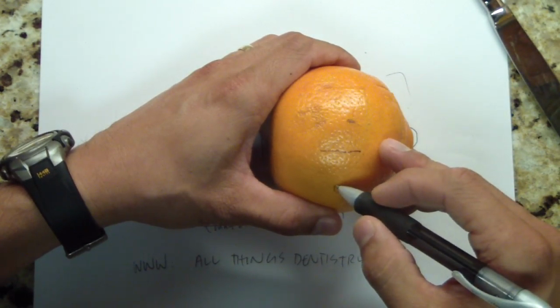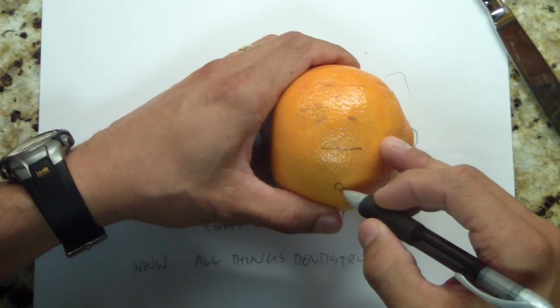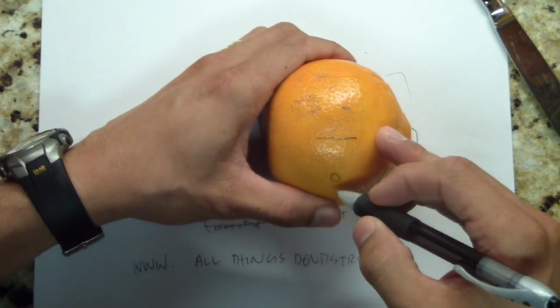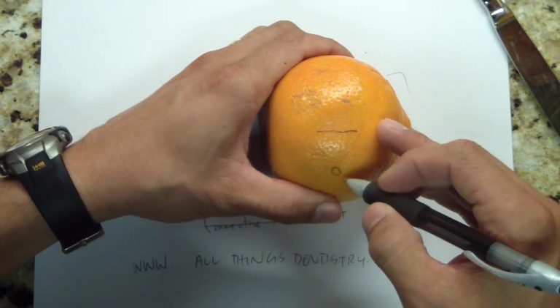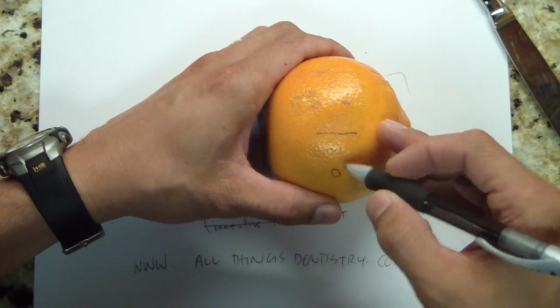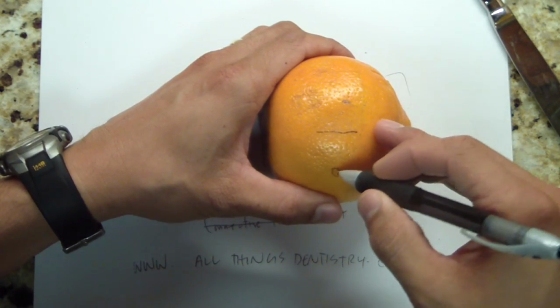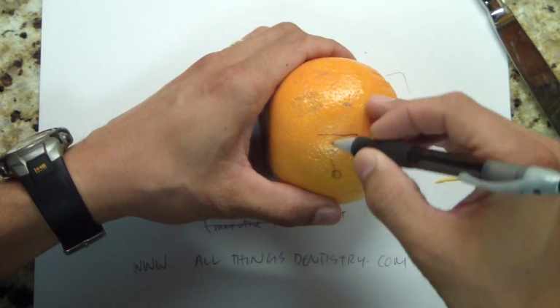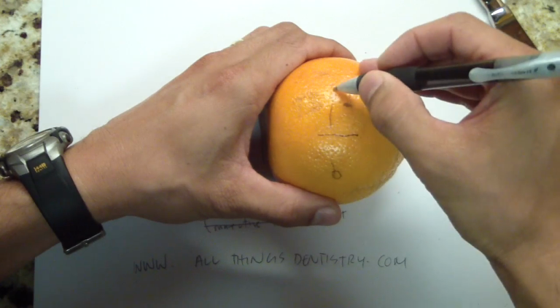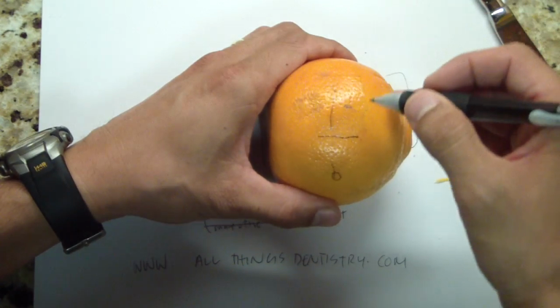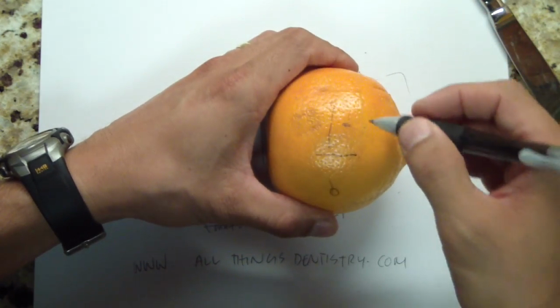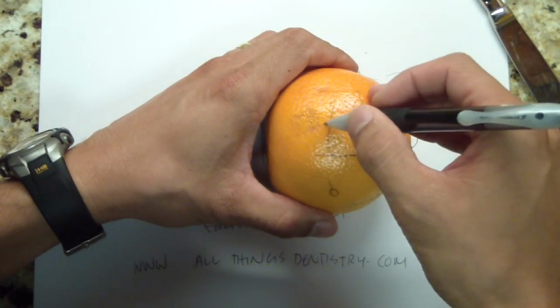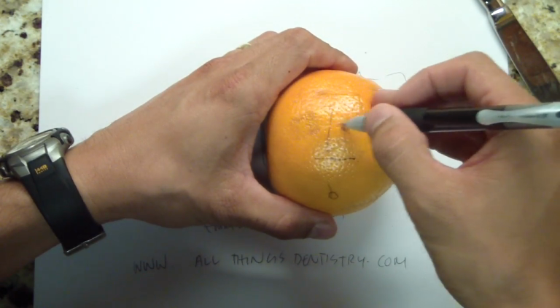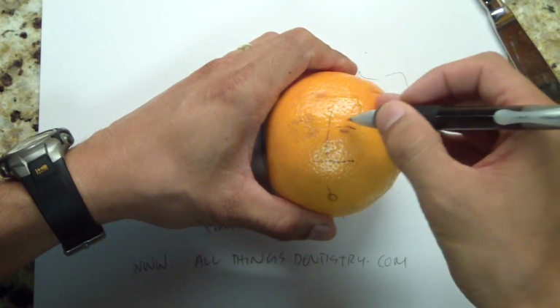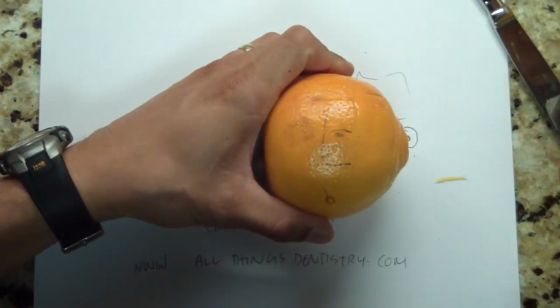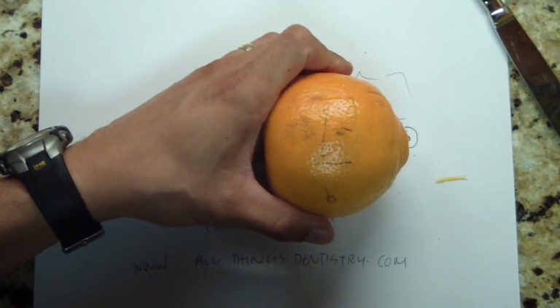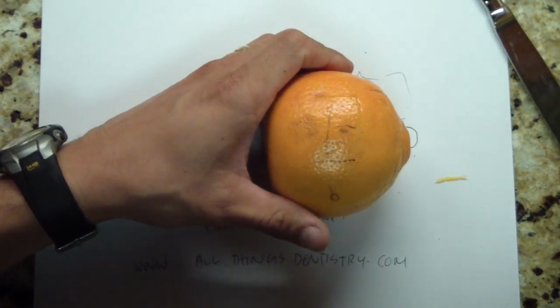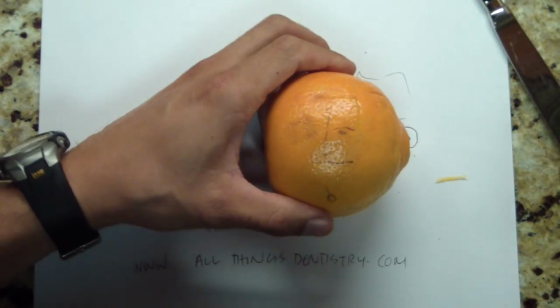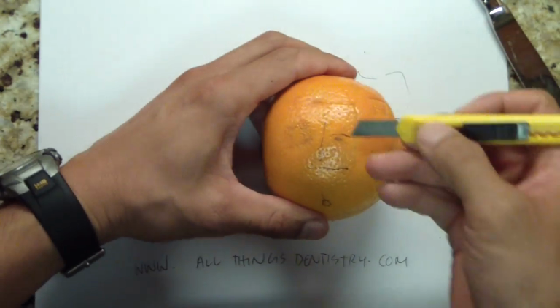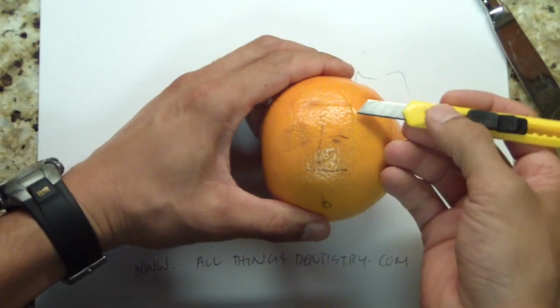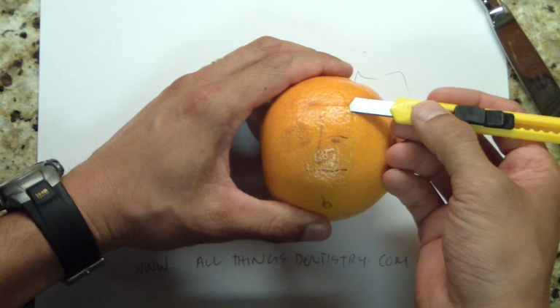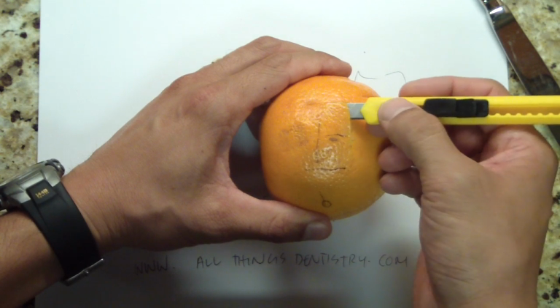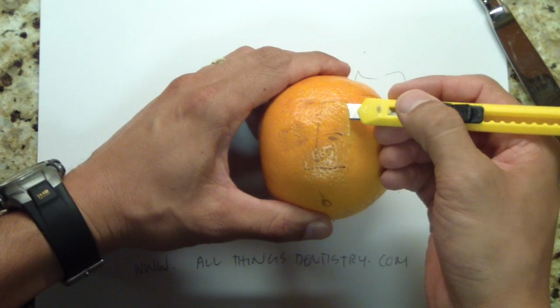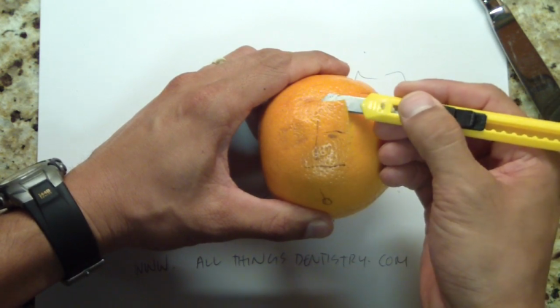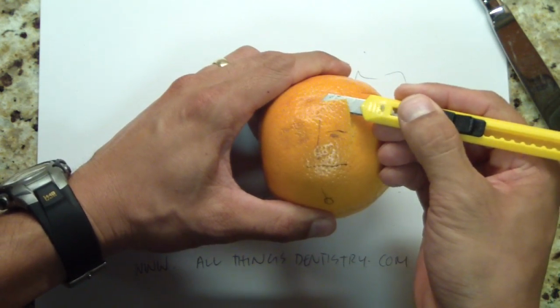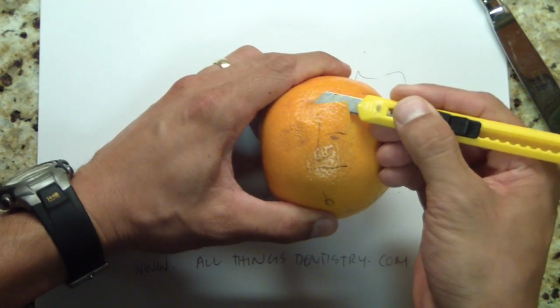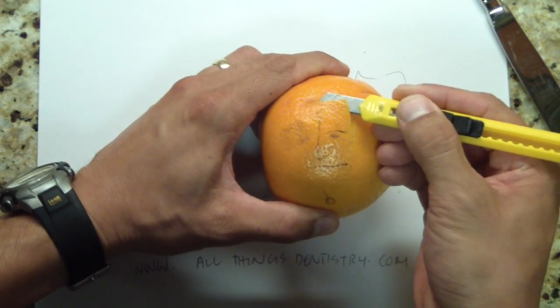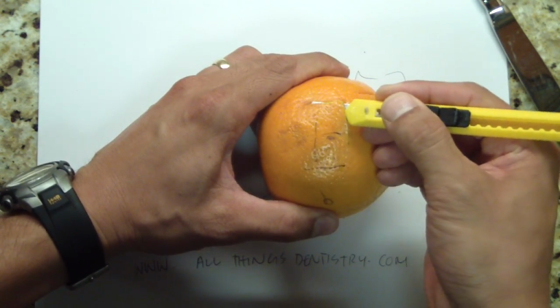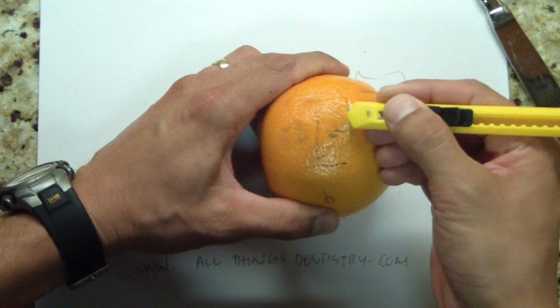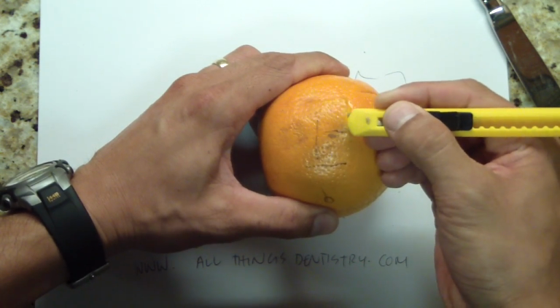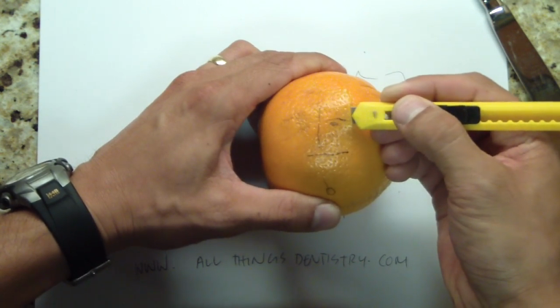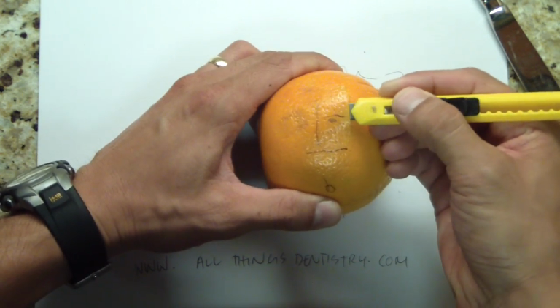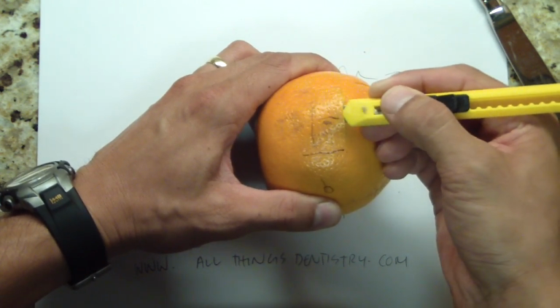So imagine the greater palatine artery is back here and blood flow is going this way. If you cut that off and make this nice and narrow, this will necrose on you. So we'll just continue on creating a split thickness flap.